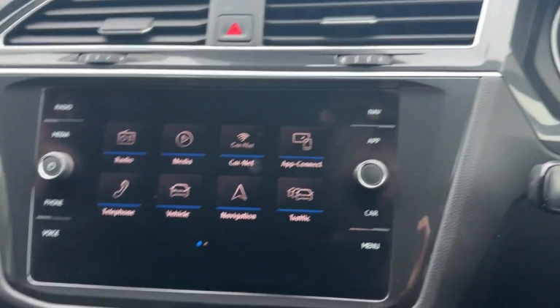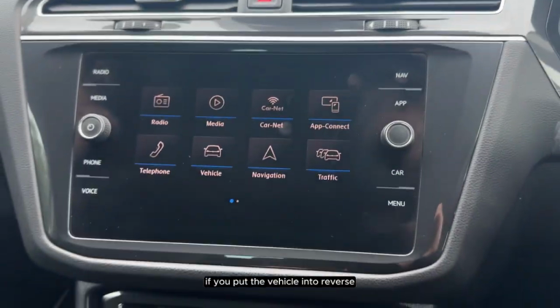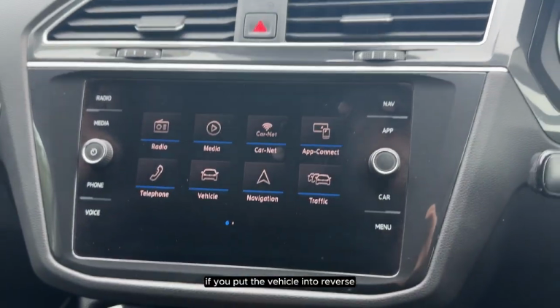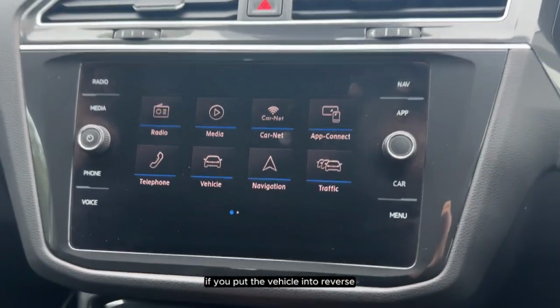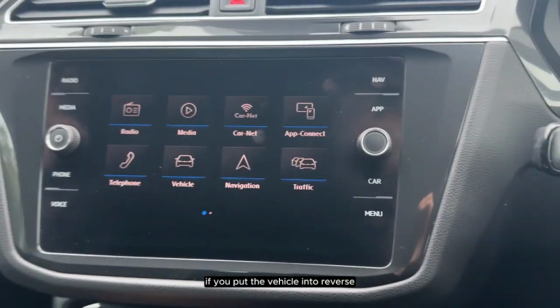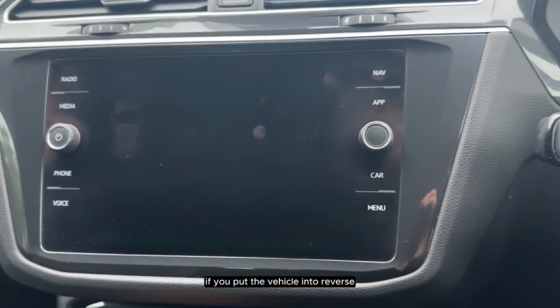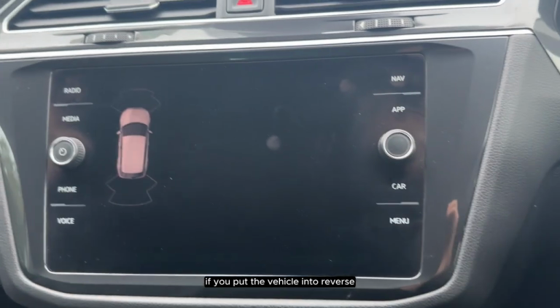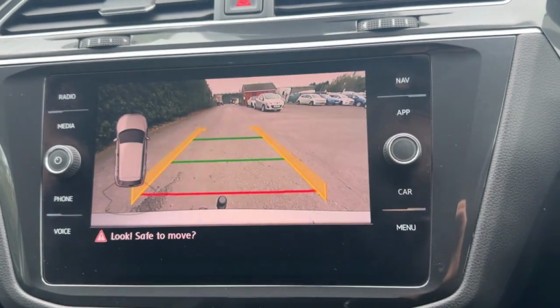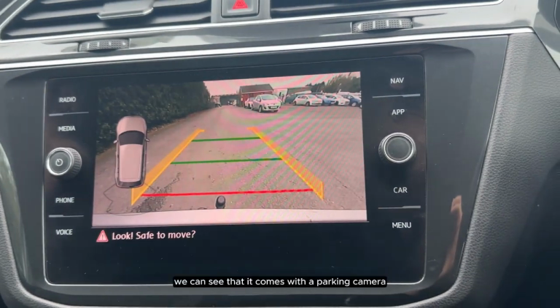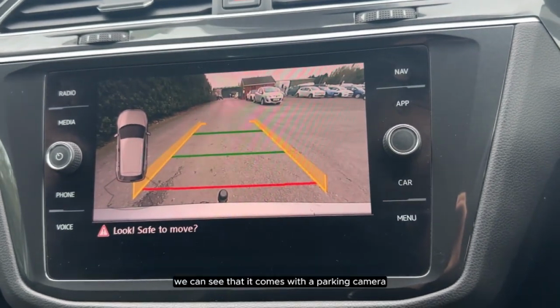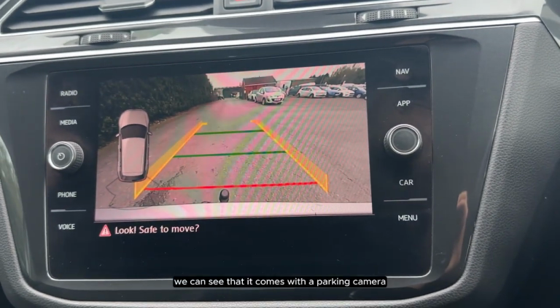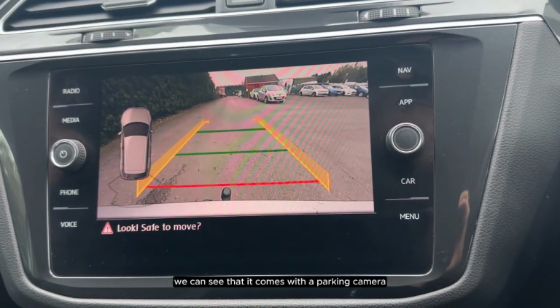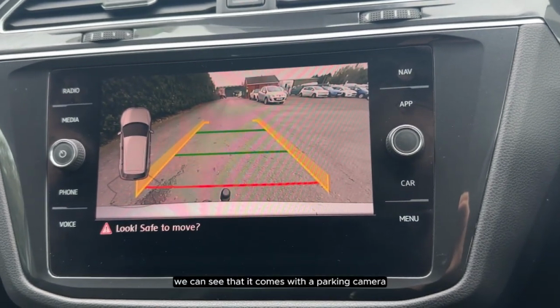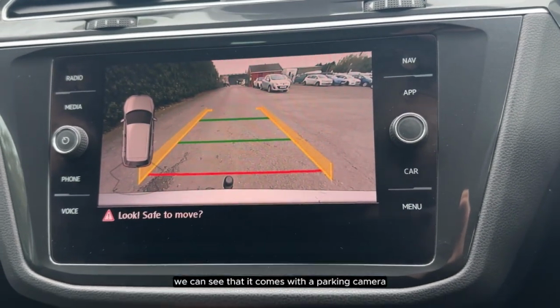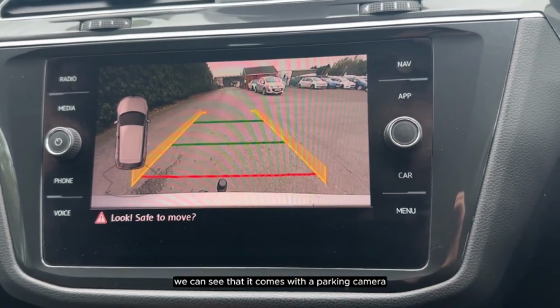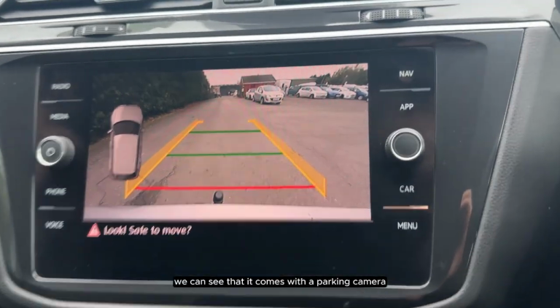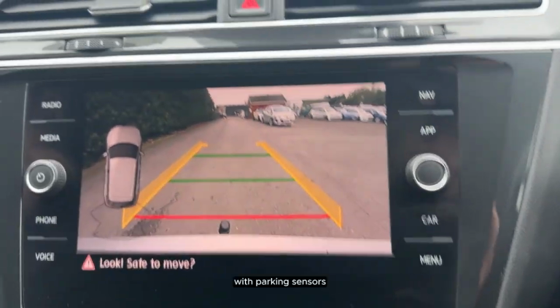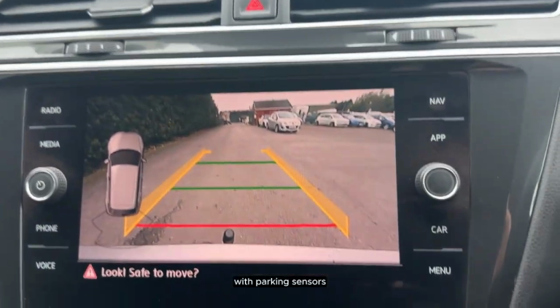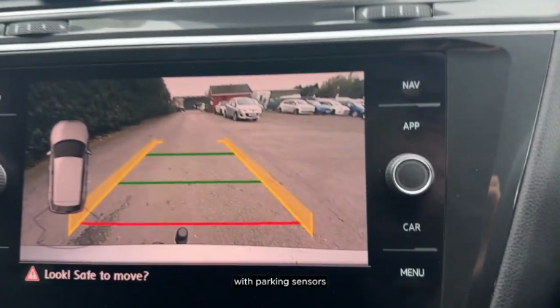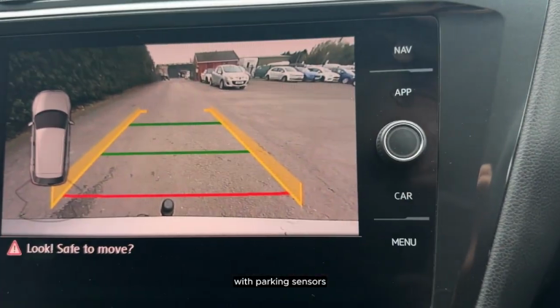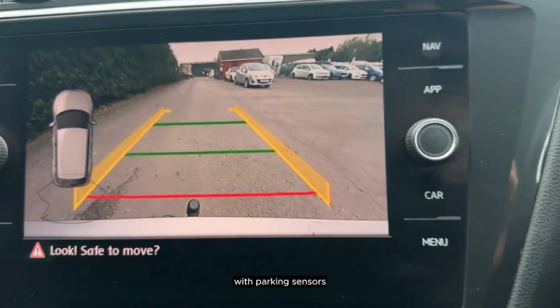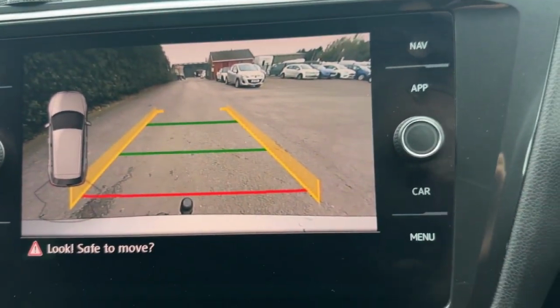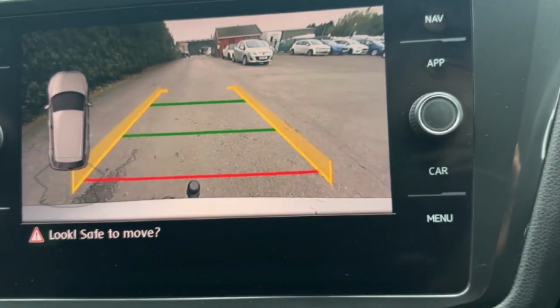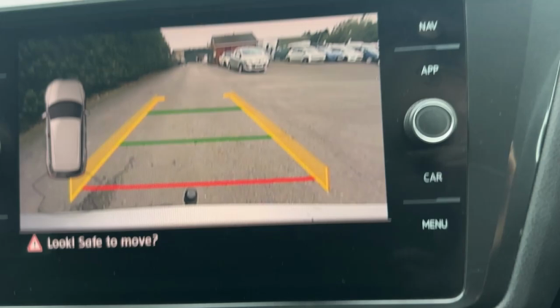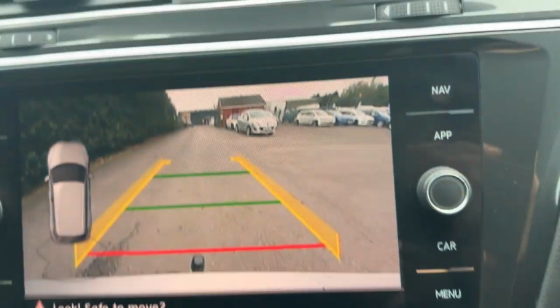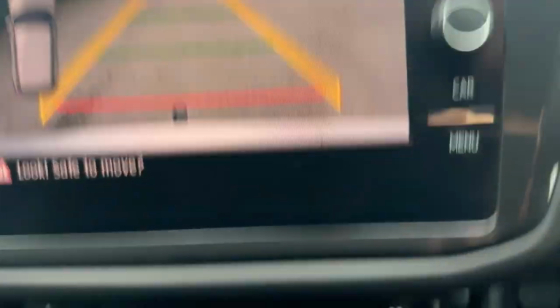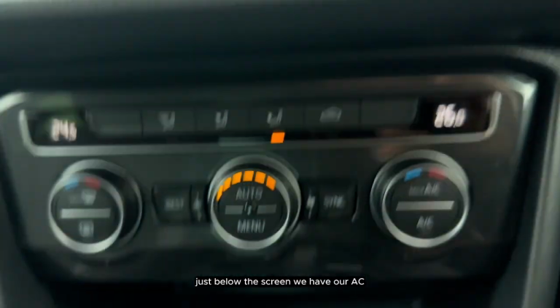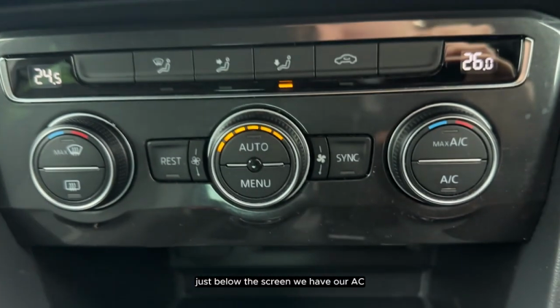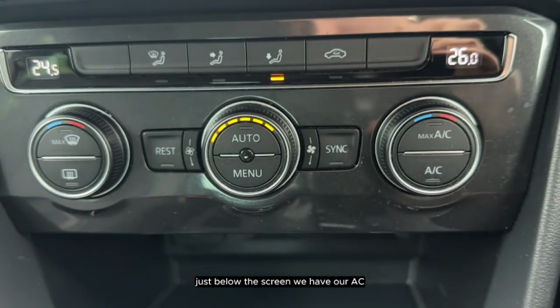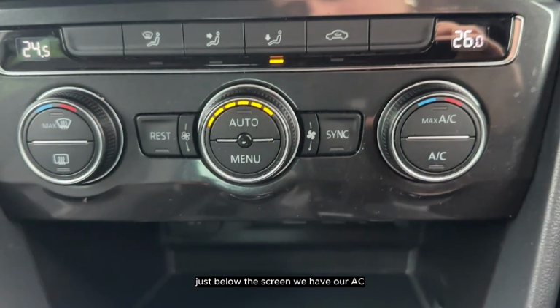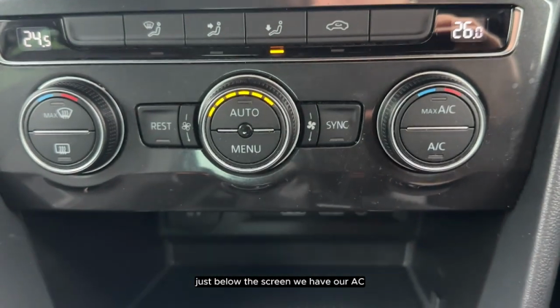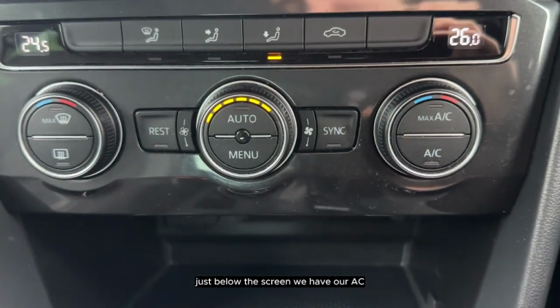If you put the vehicle into reverse, we can see that it comes with a parking camera with parking sensors. Just below the screen we have our AC.